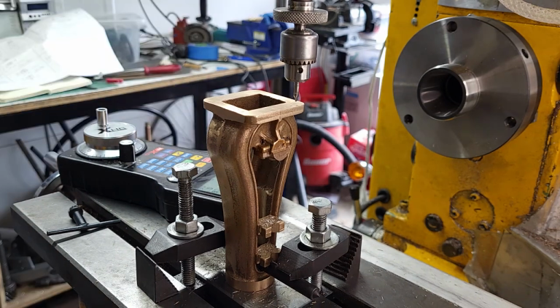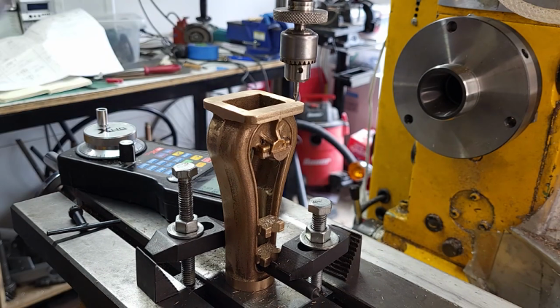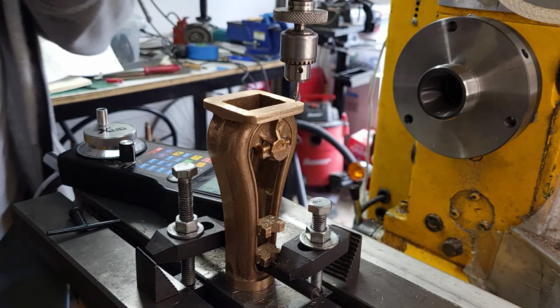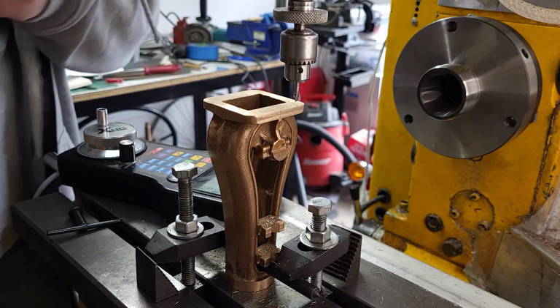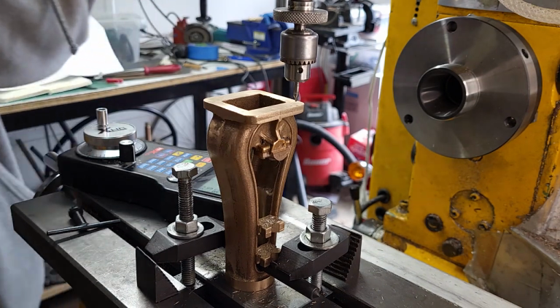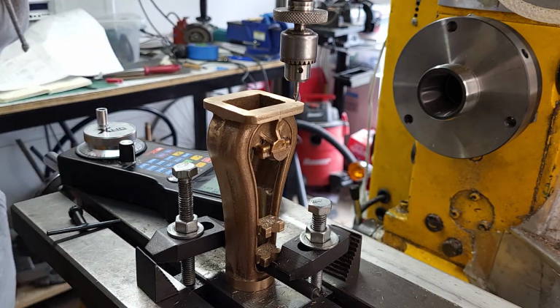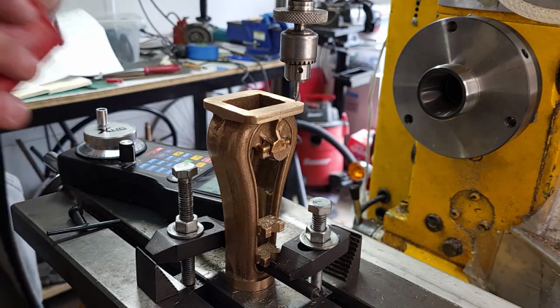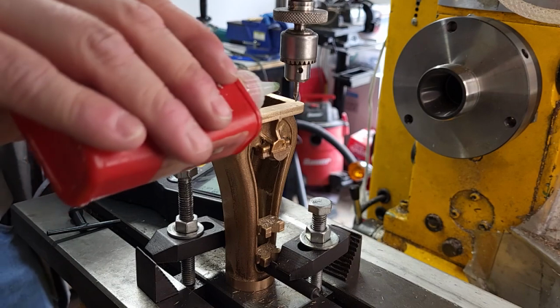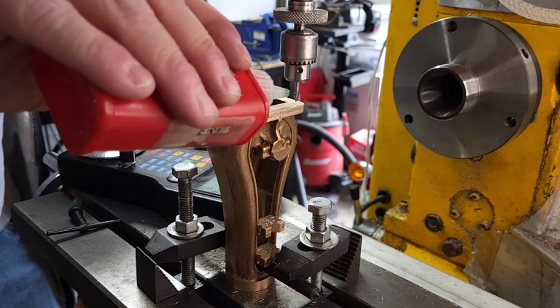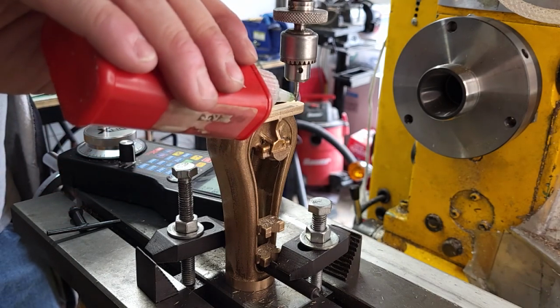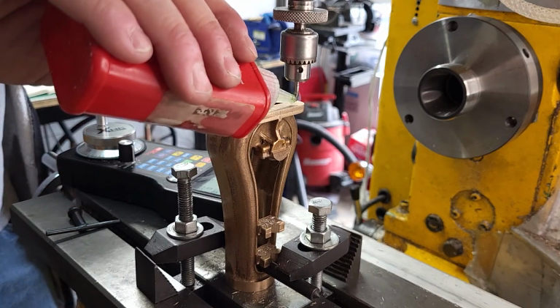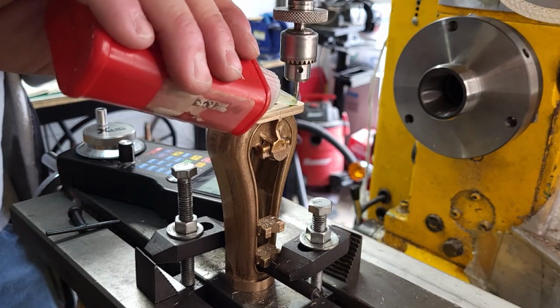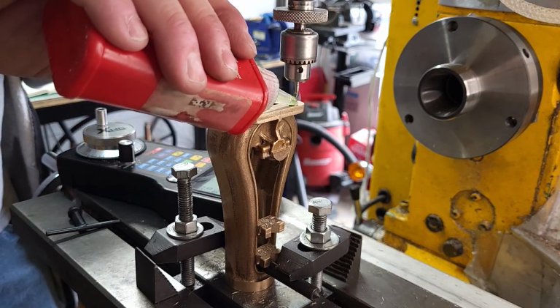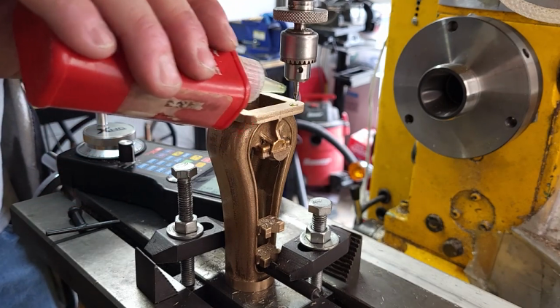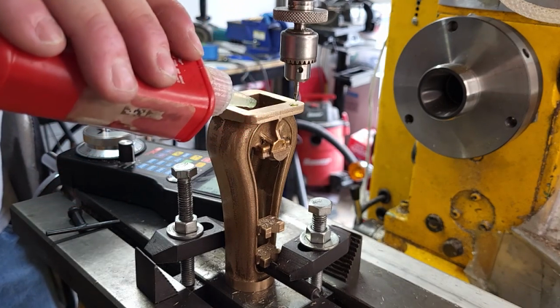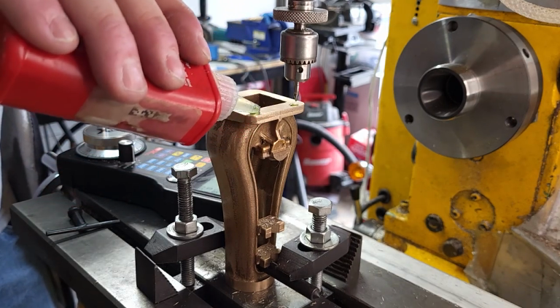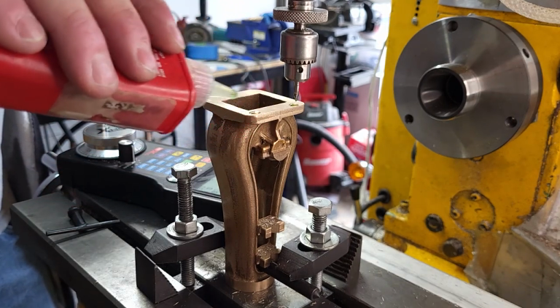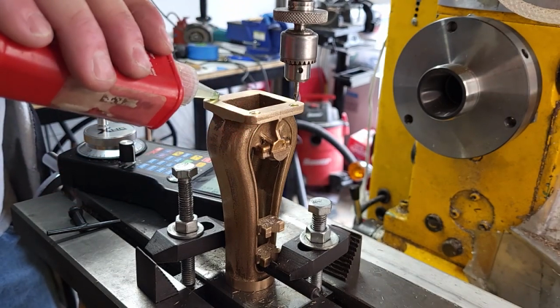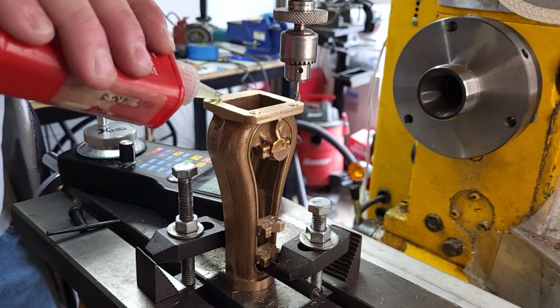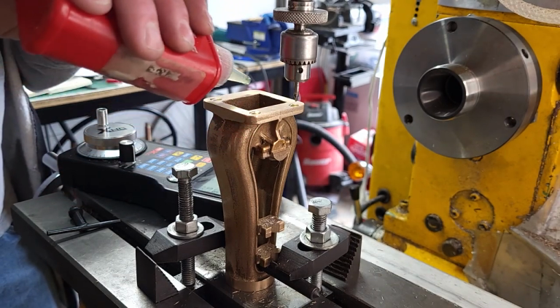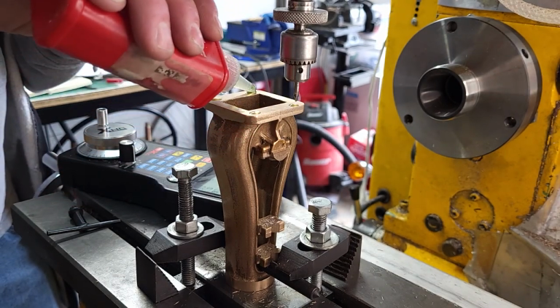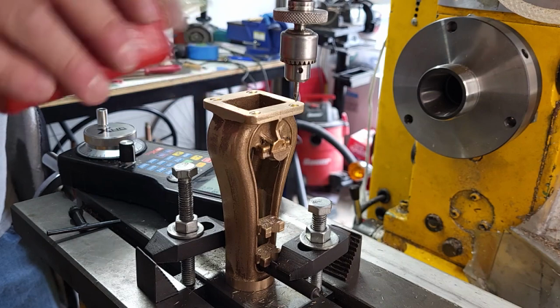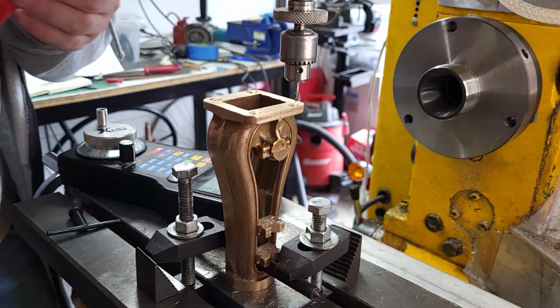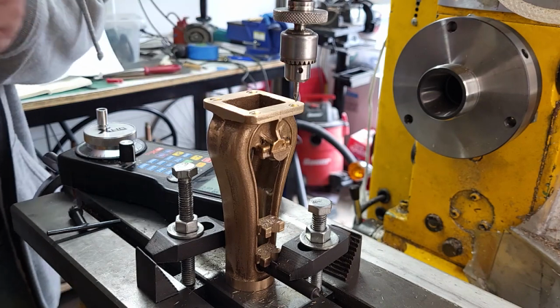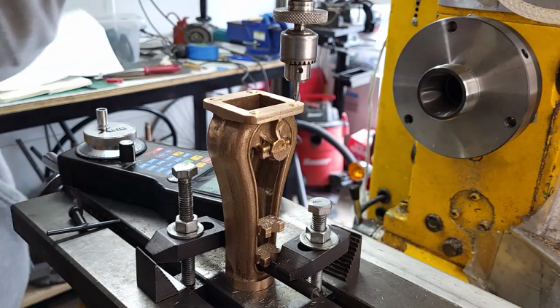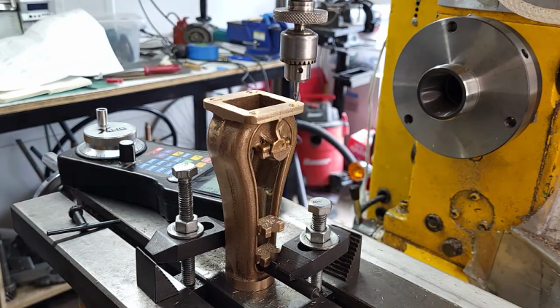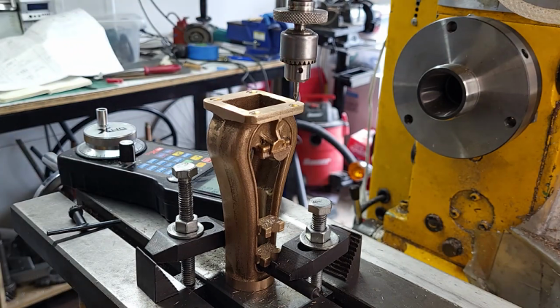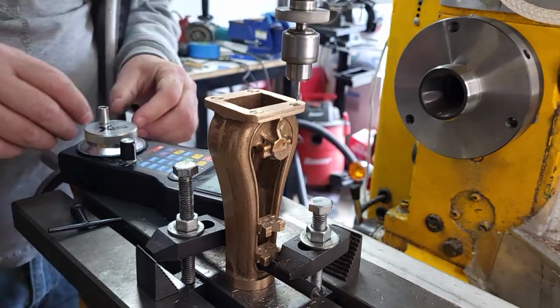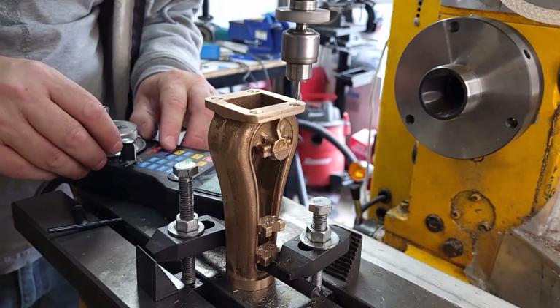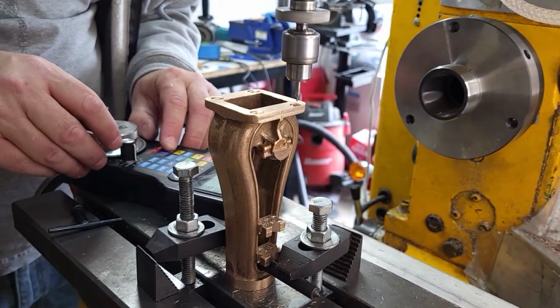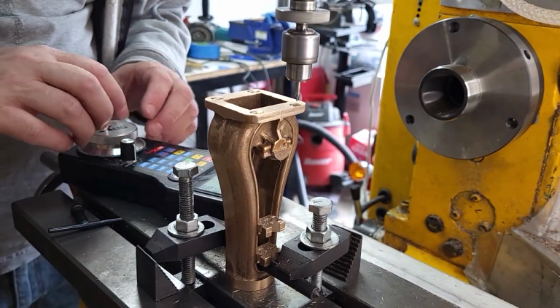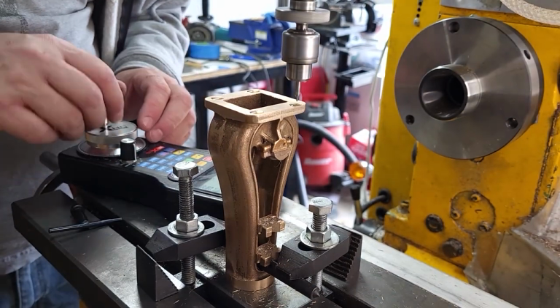While we're nose down and tails up, I'm going to put the four clearance holes for the mounting screws in. This should be the last time I have to have the part in this position.